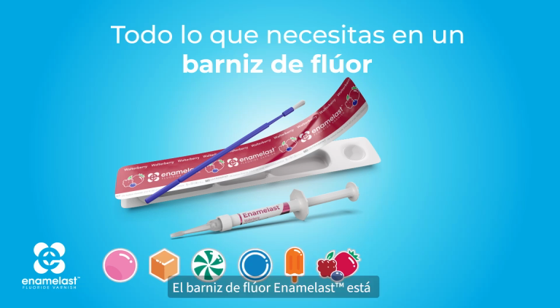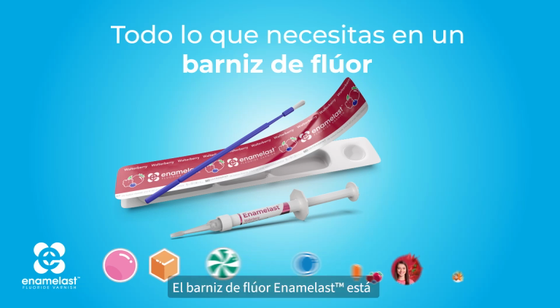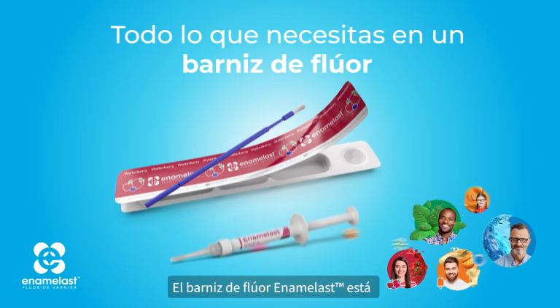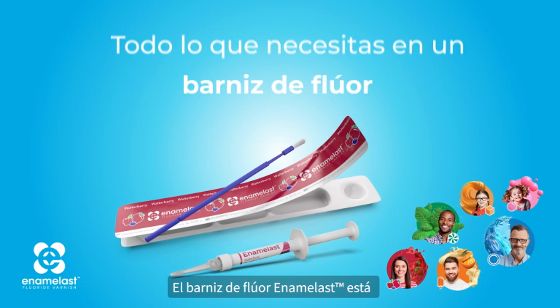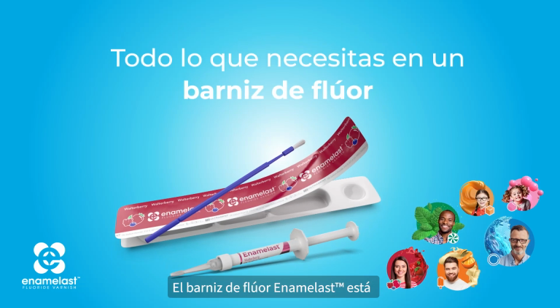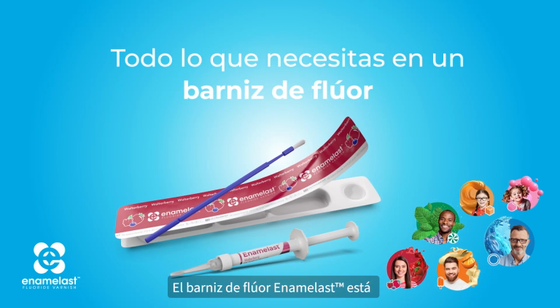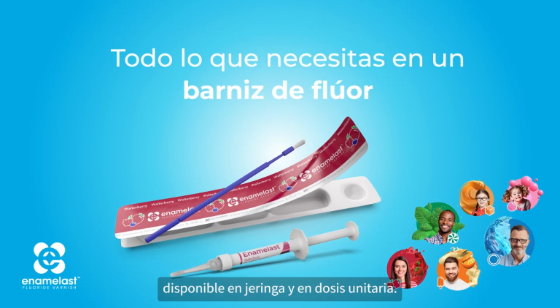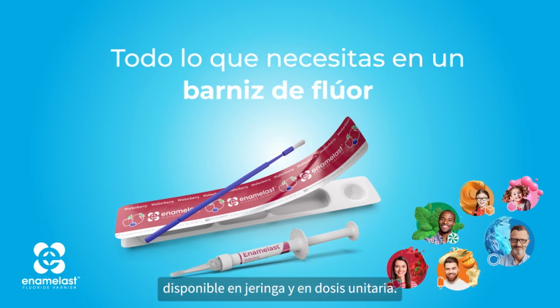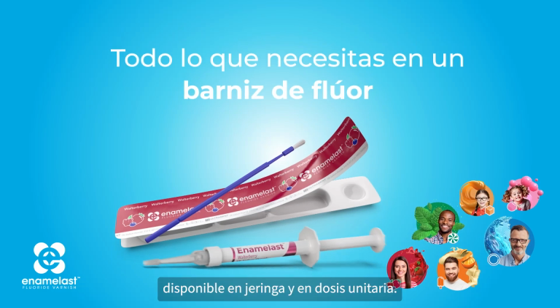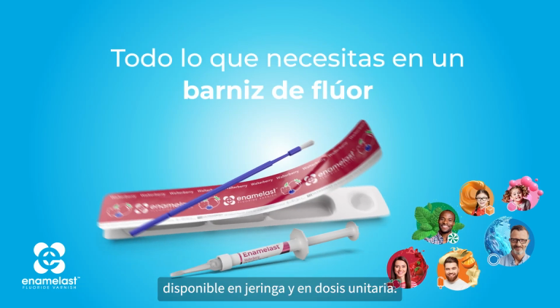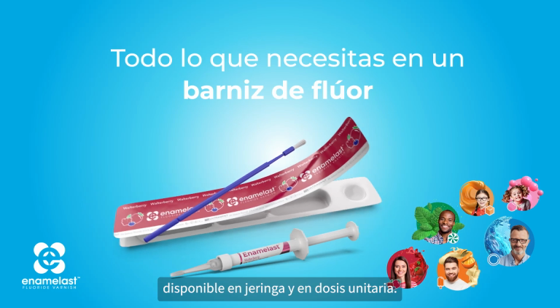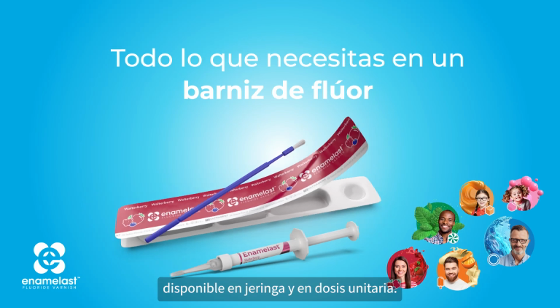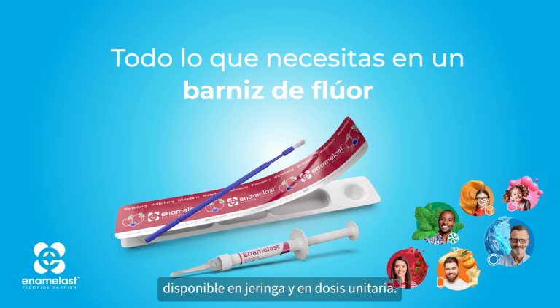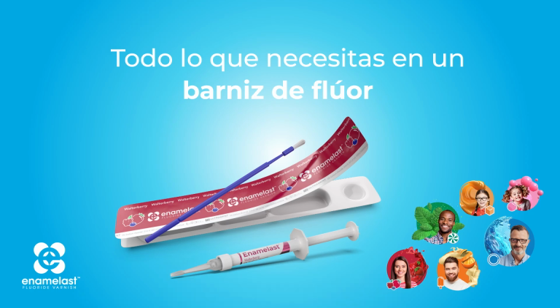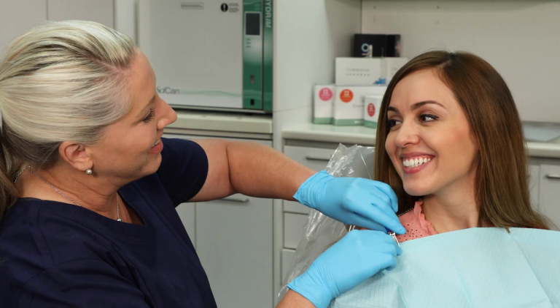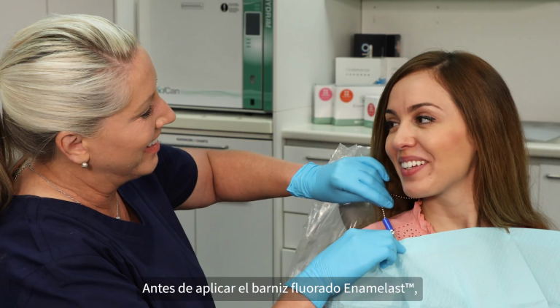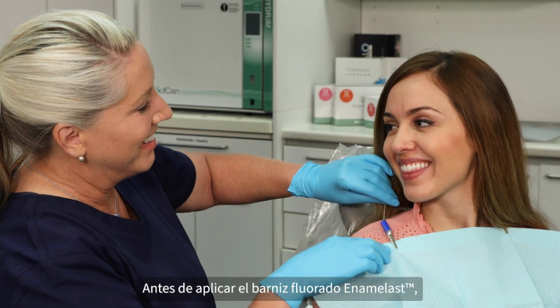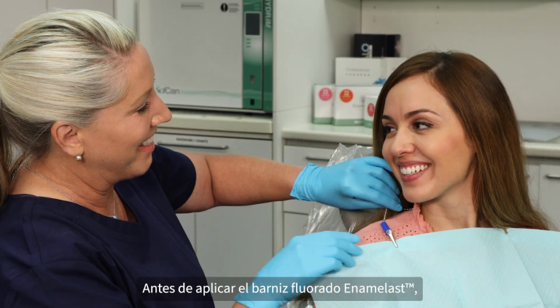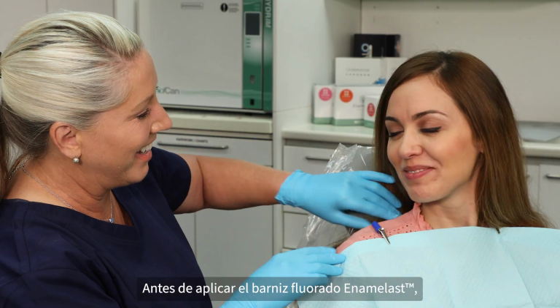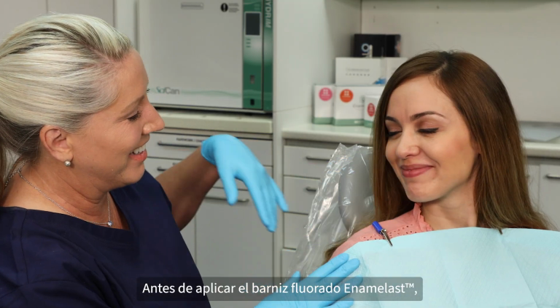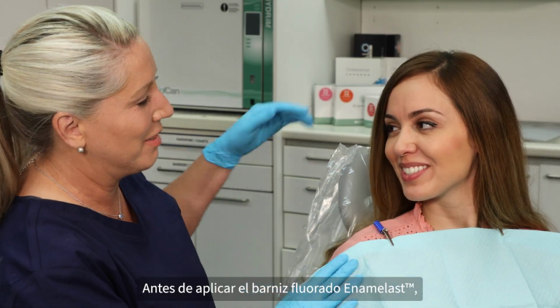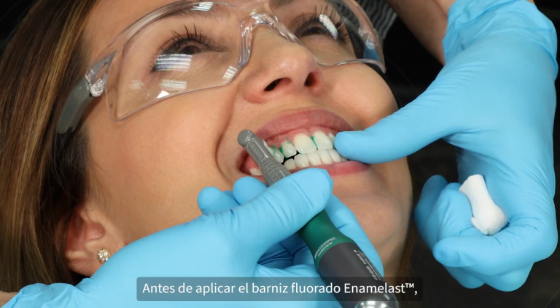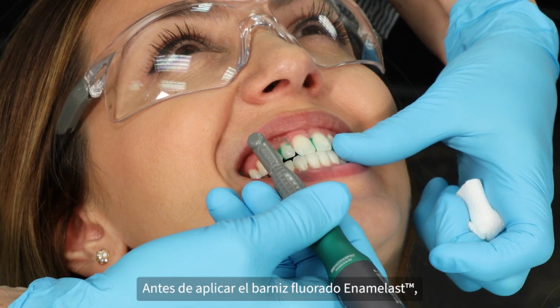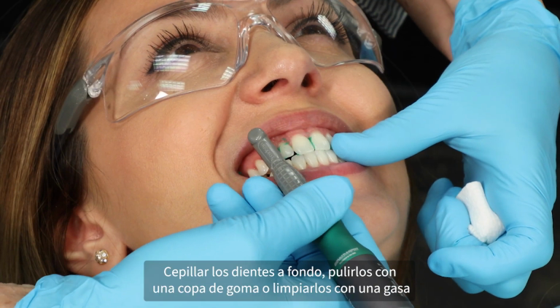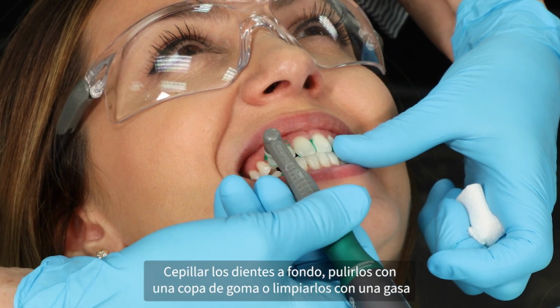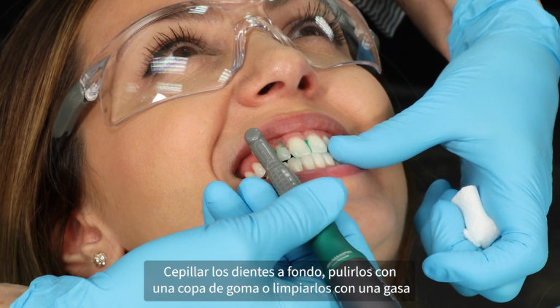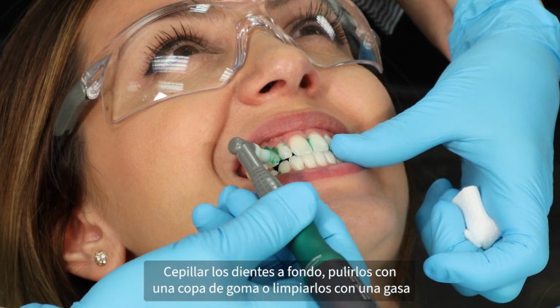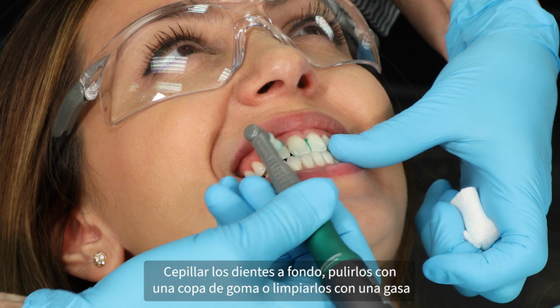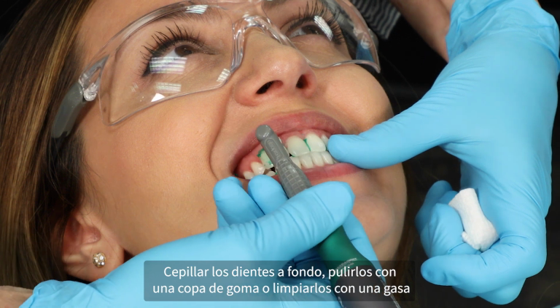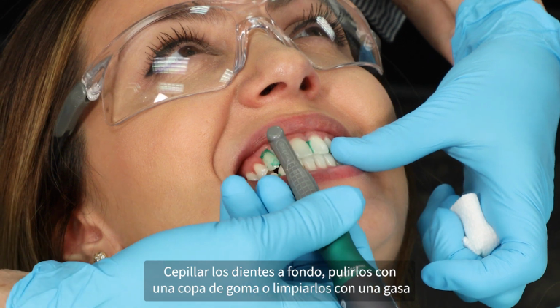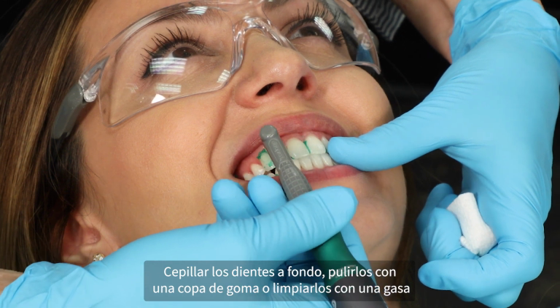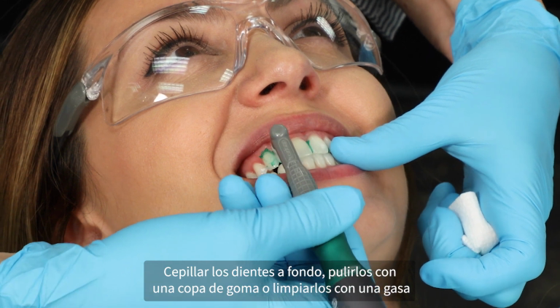Enamel Last Fluoride Varnish is available in syringe and unit dose delivery. Before applying Enamel Last Fluoride Varnish, thoroughly brush teeth, rubber cup polish, or wipe teeth with gauze.